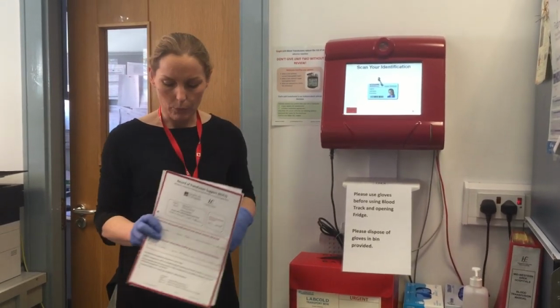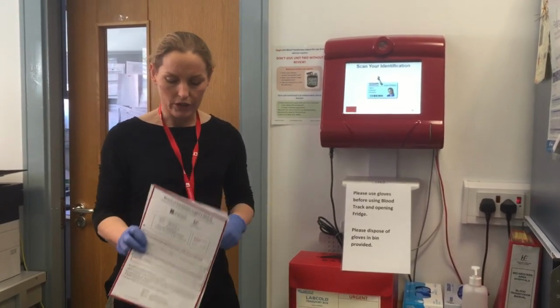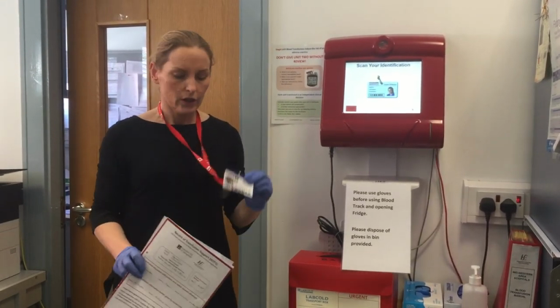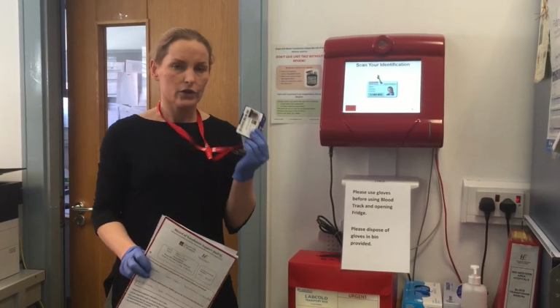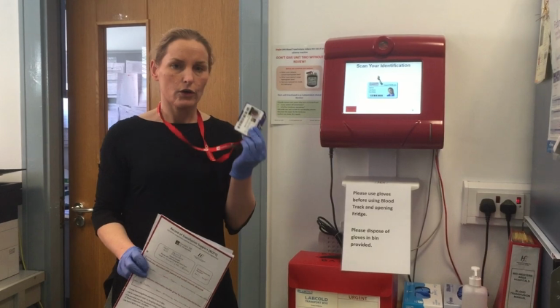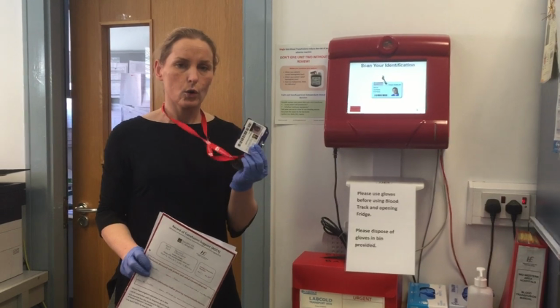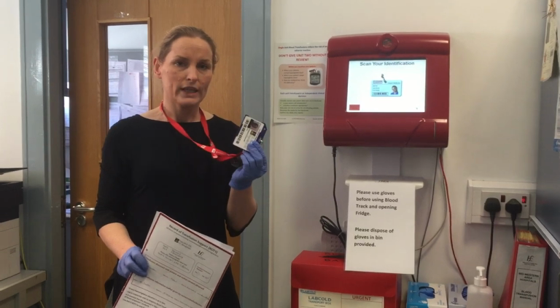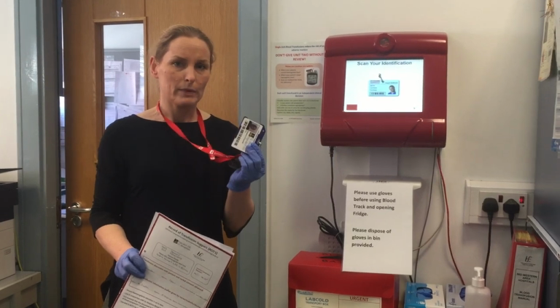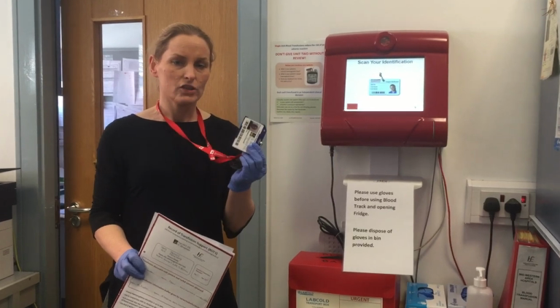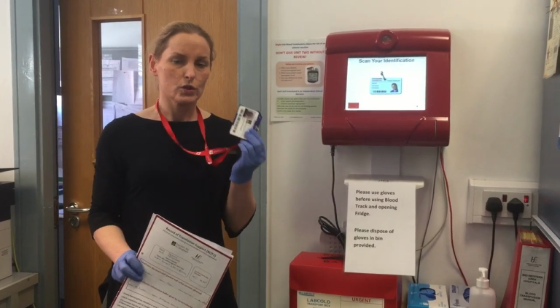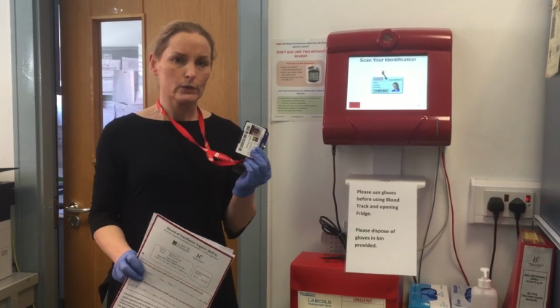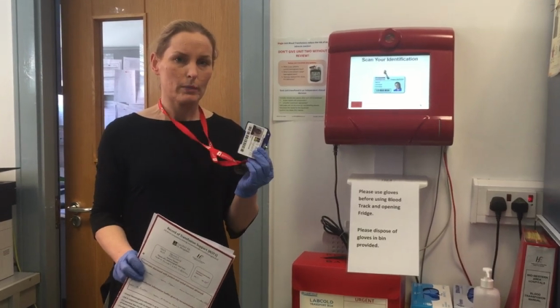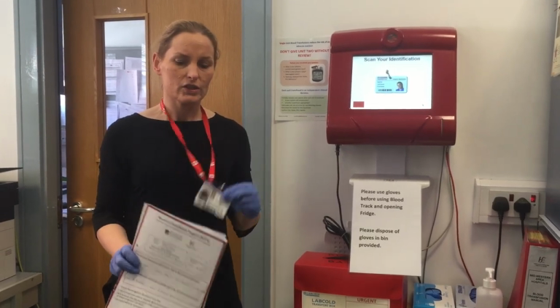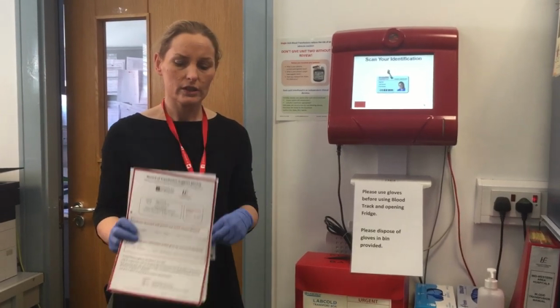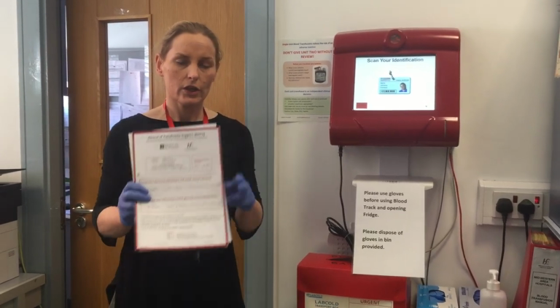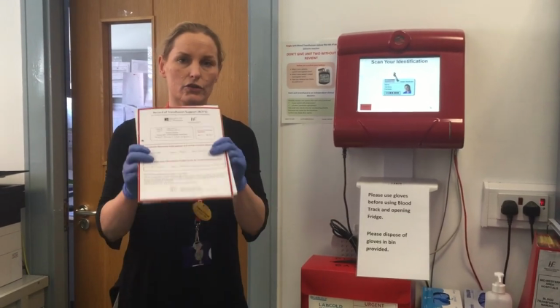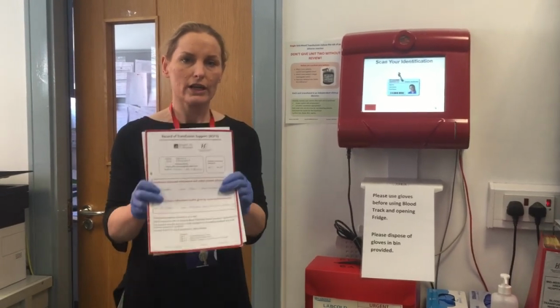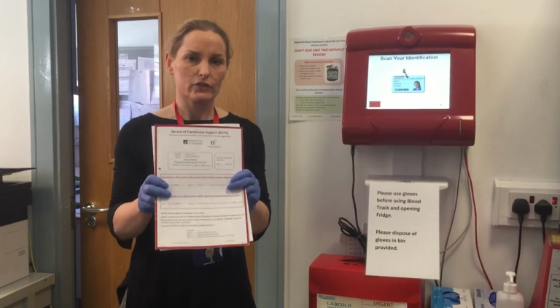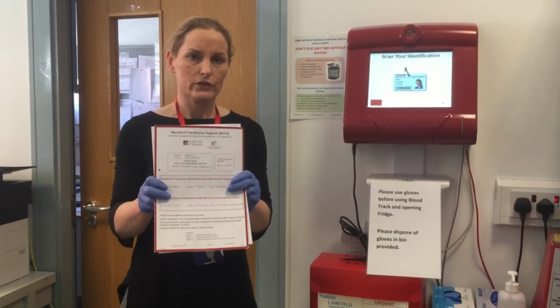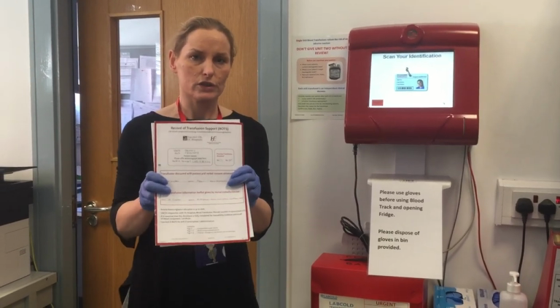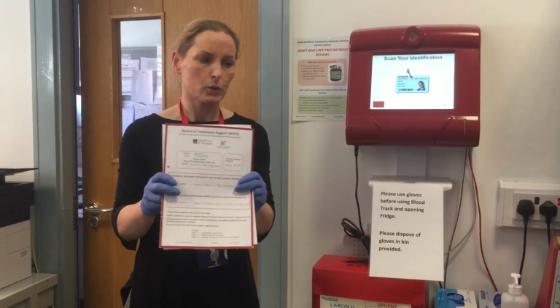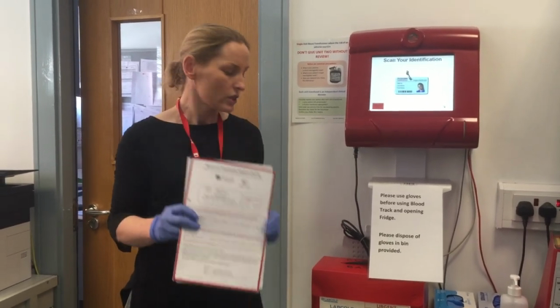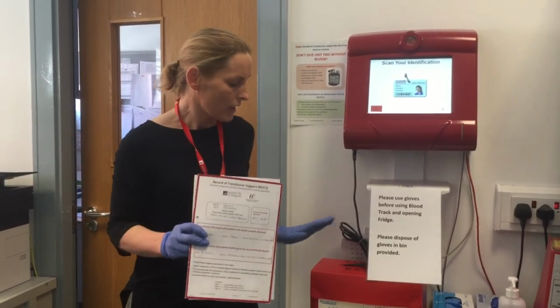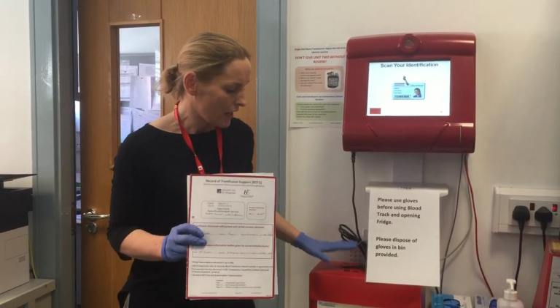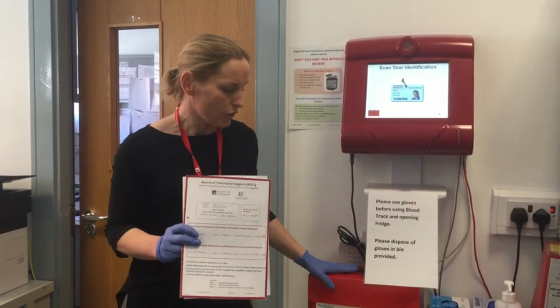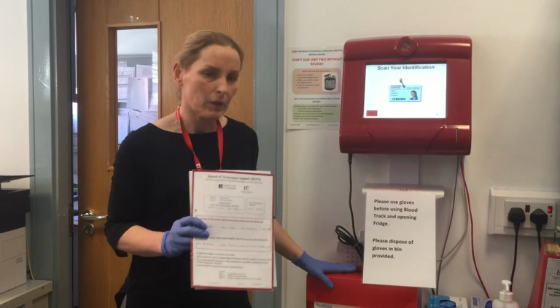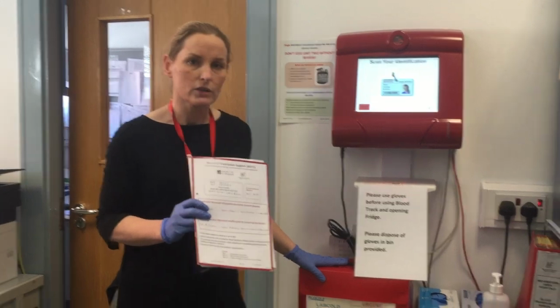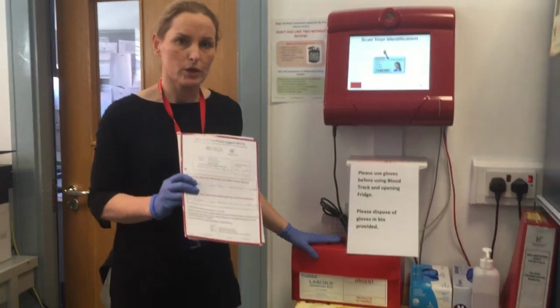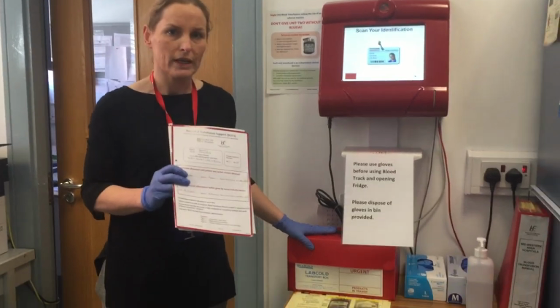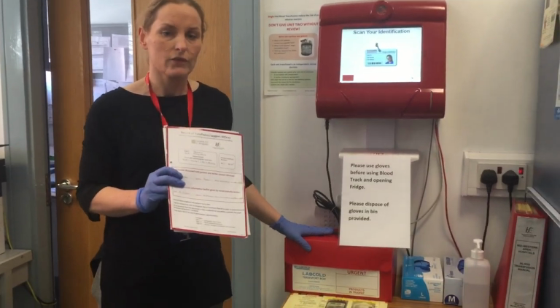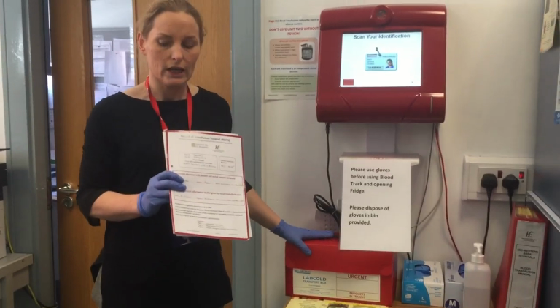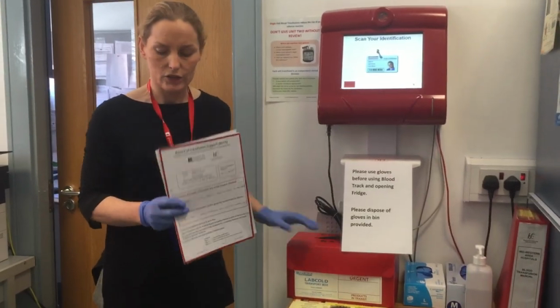Bring your own ID badge — do not swap badges — along with your record of transfusion support and your red box to blood bank for collection.